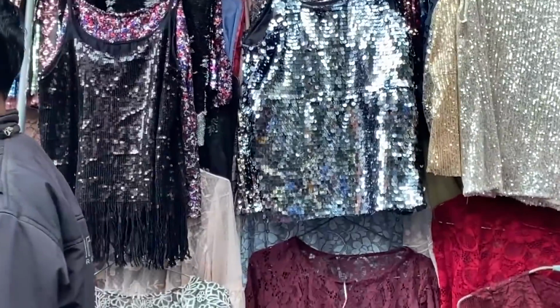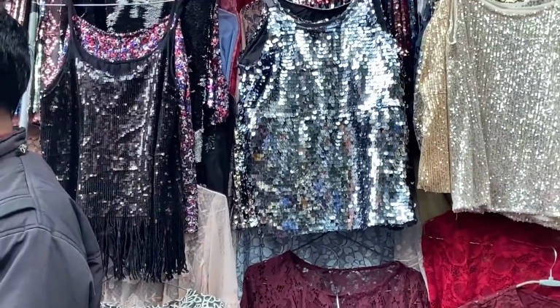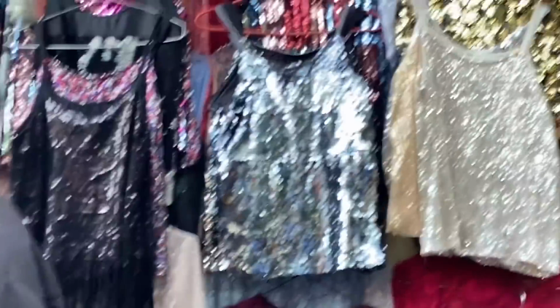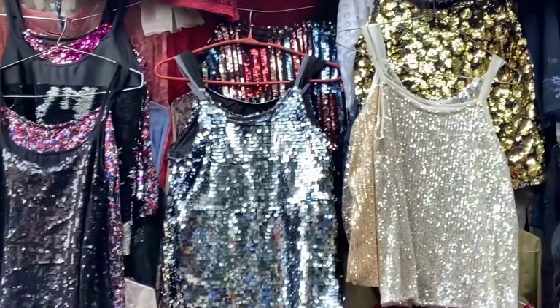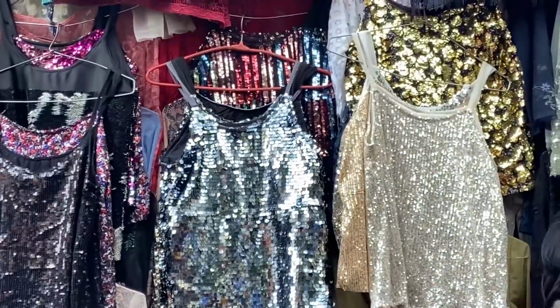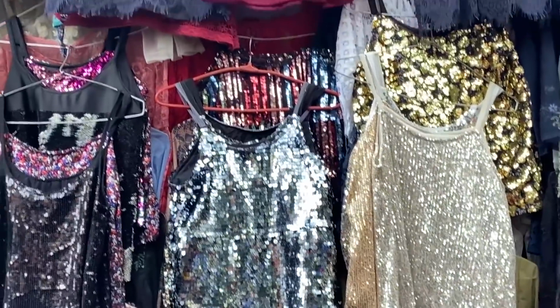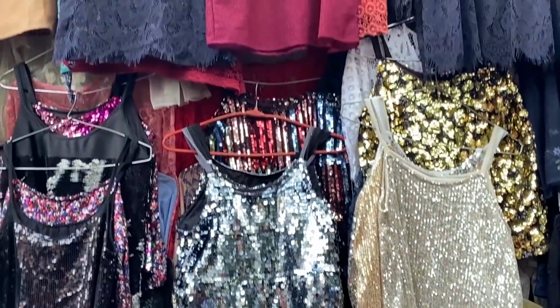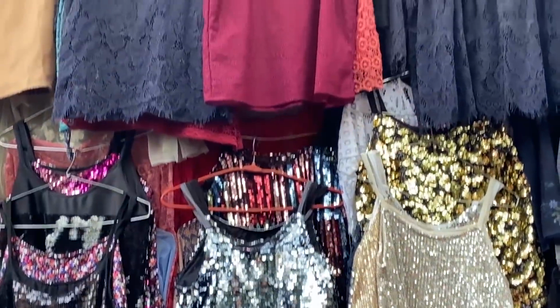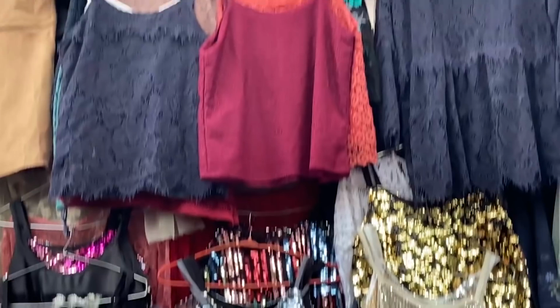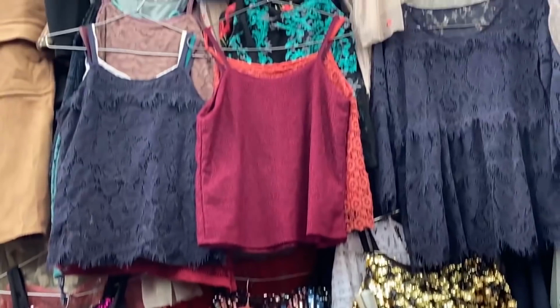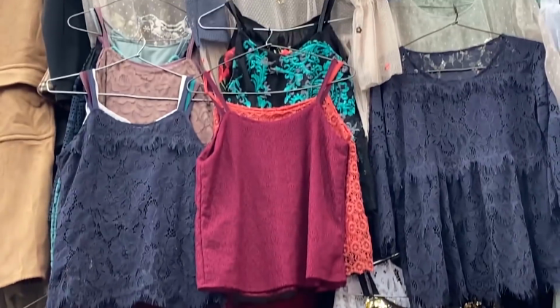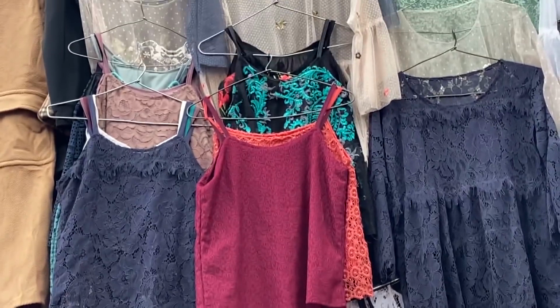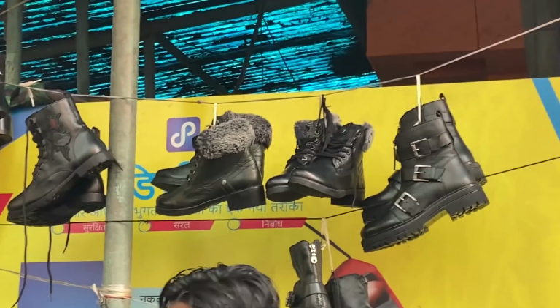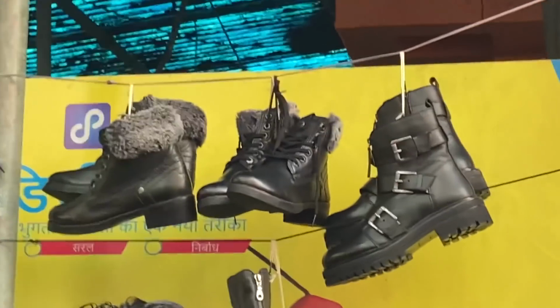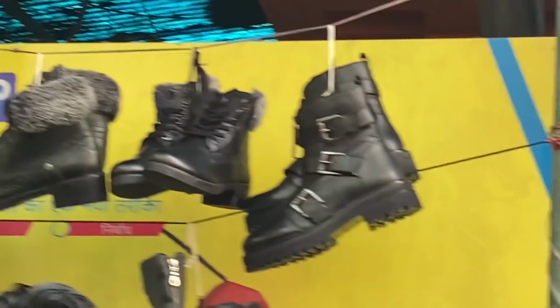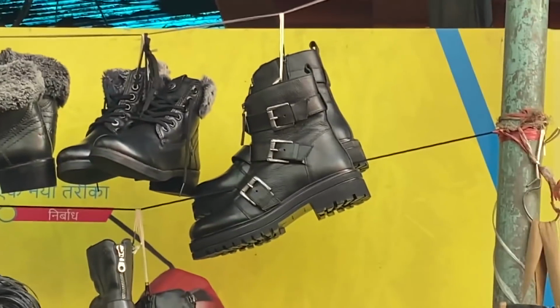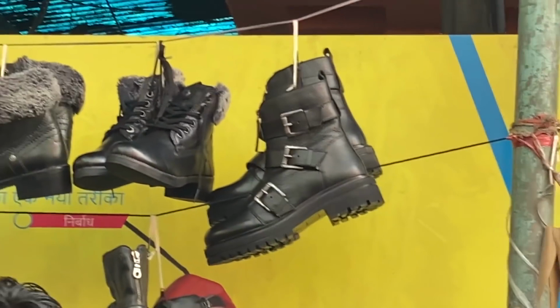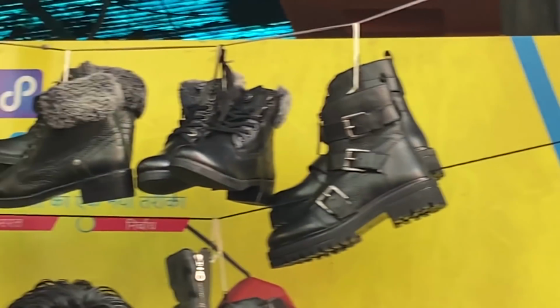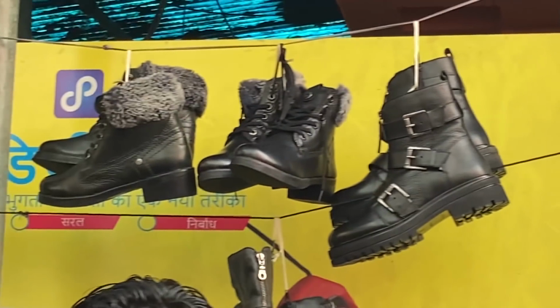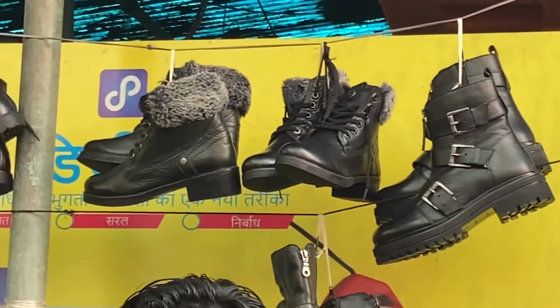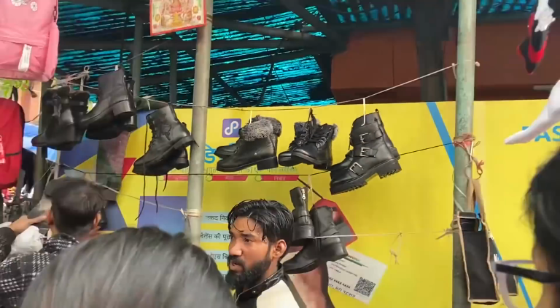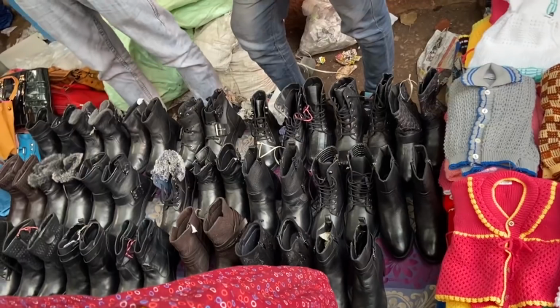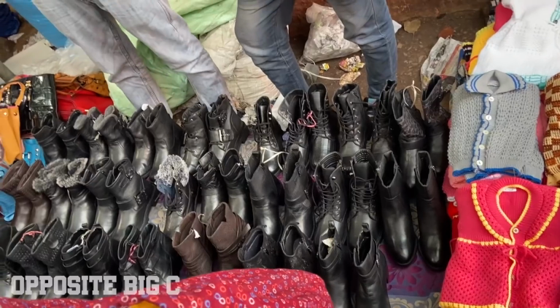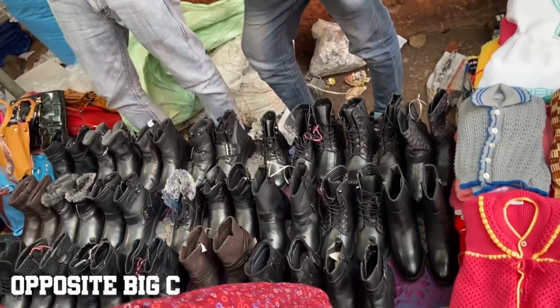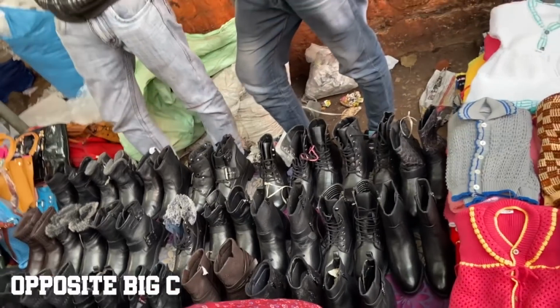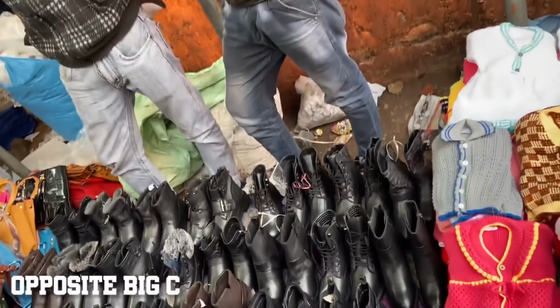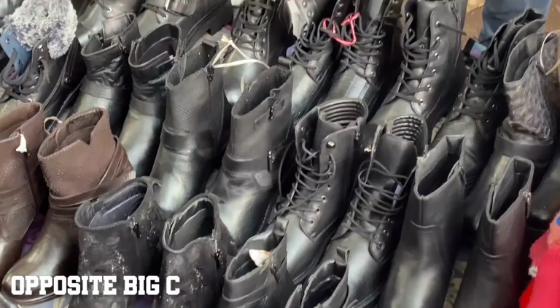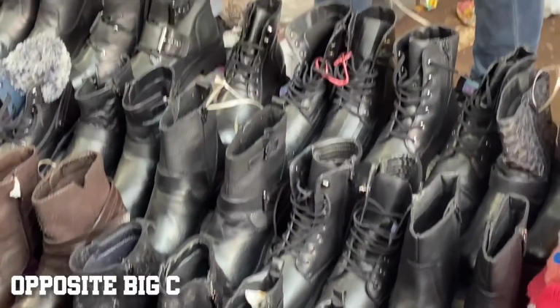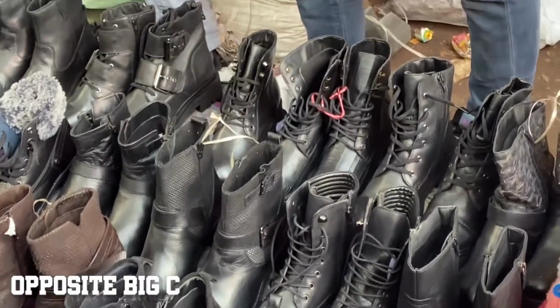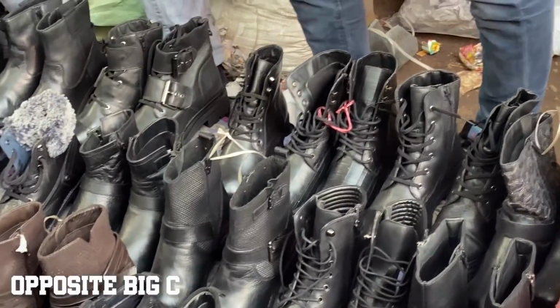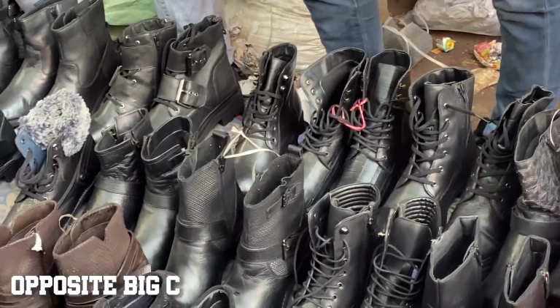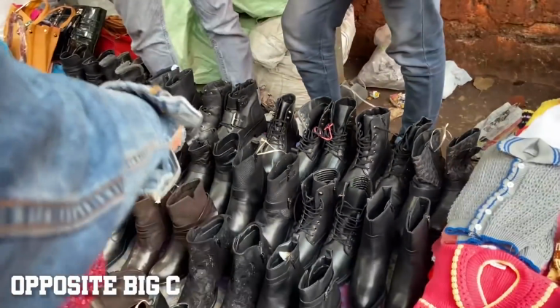Agar aapke party plans hain toh aap pullover ya phir high neck ke upar ye sequin tops pehen ke rock kar sakte apni party look! I also saw a huge variety of boots this time, and winters mein ek achha pair Sarojni se boots ka lena toh banta hi hai.